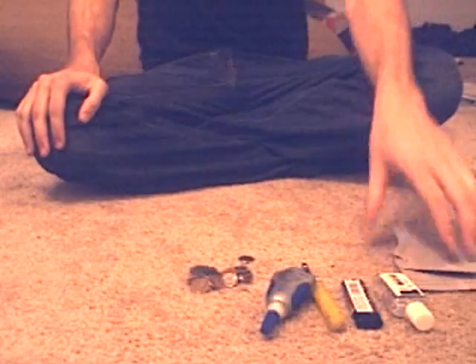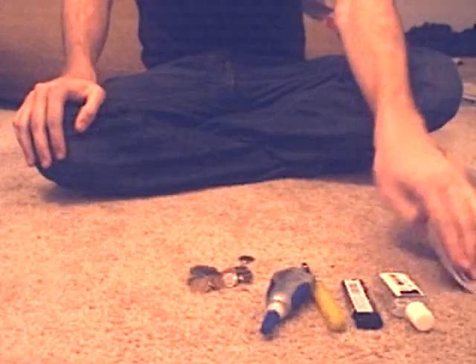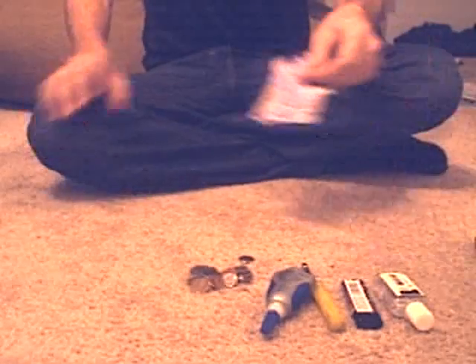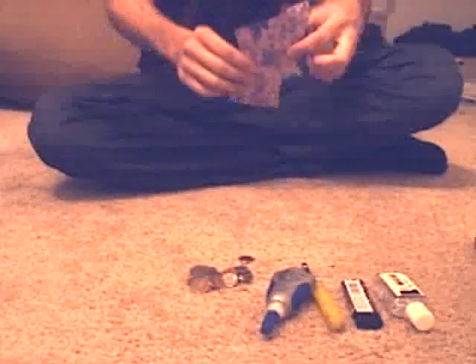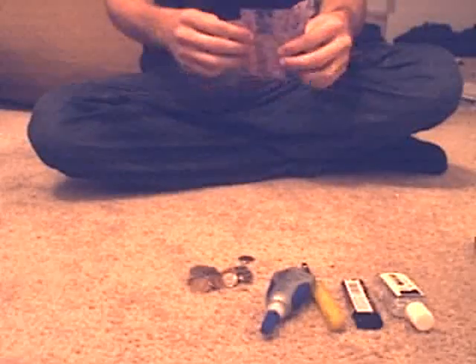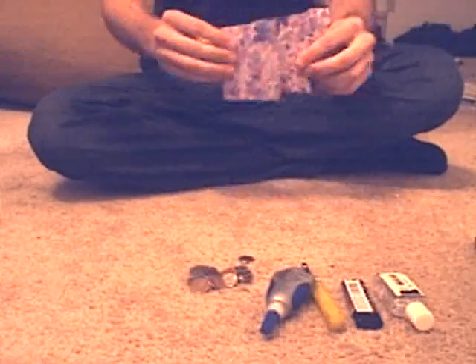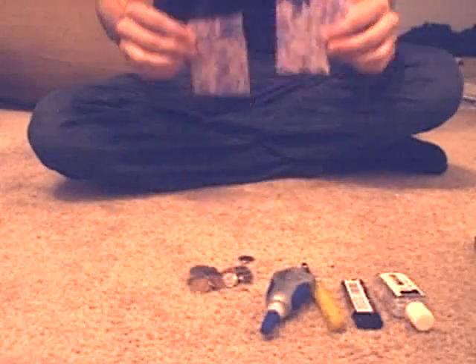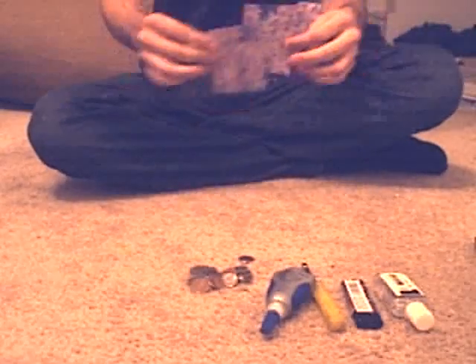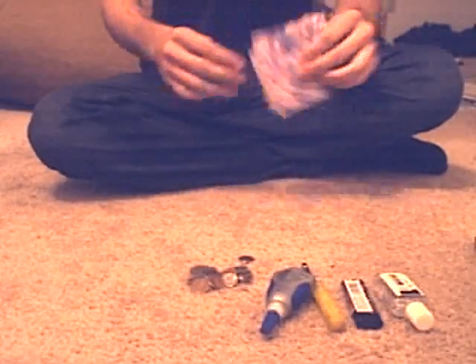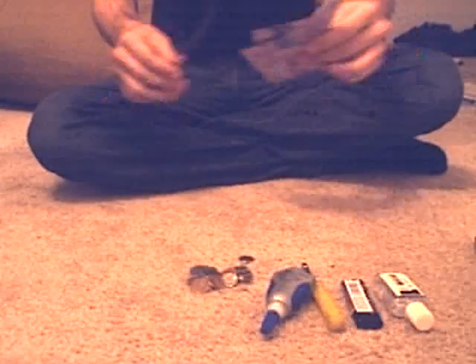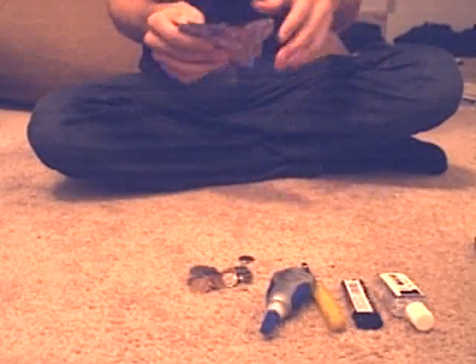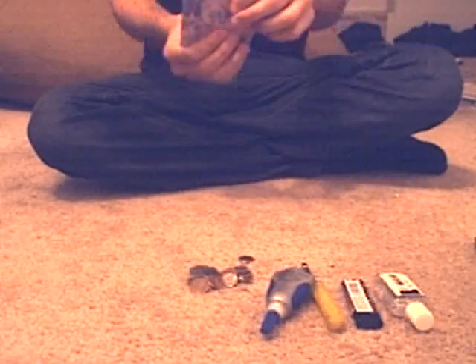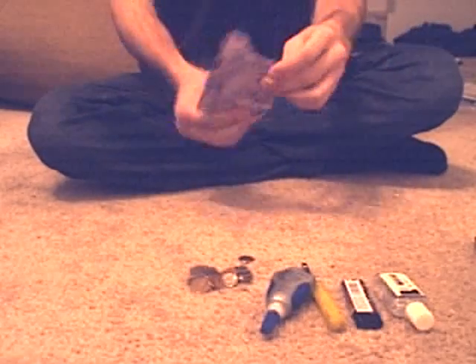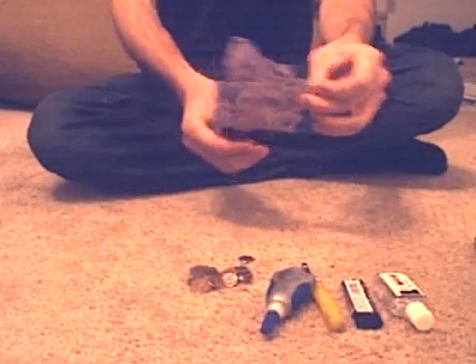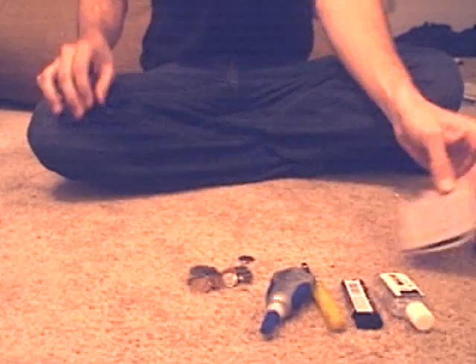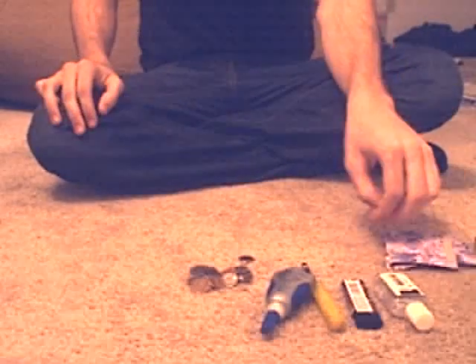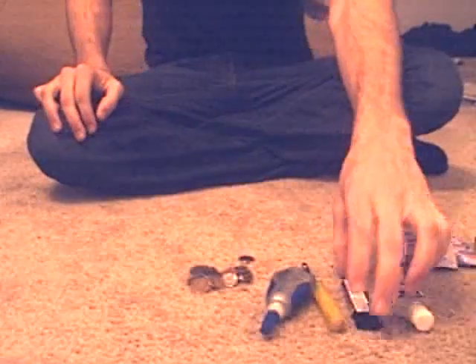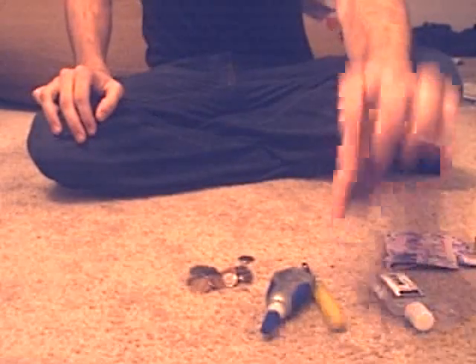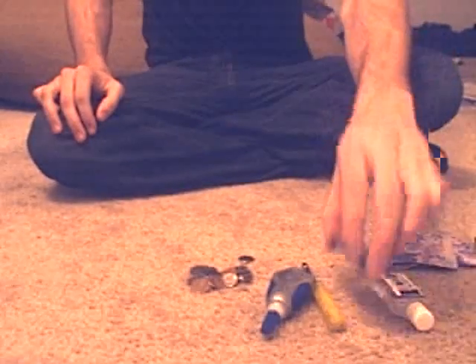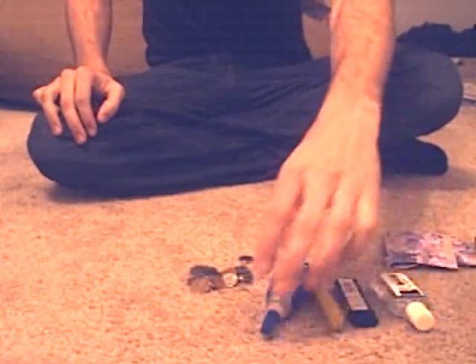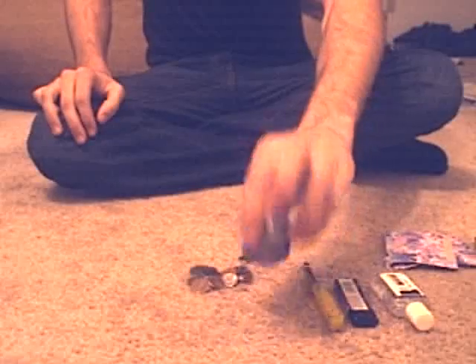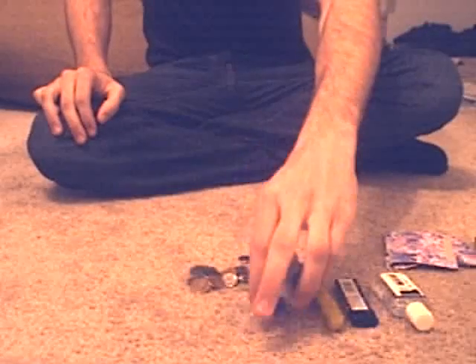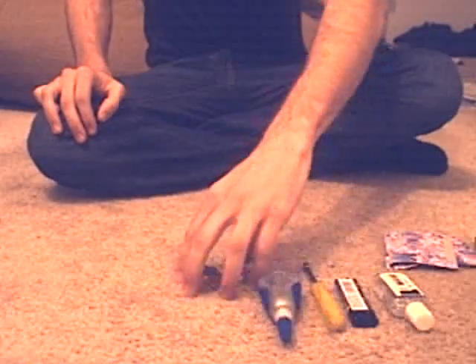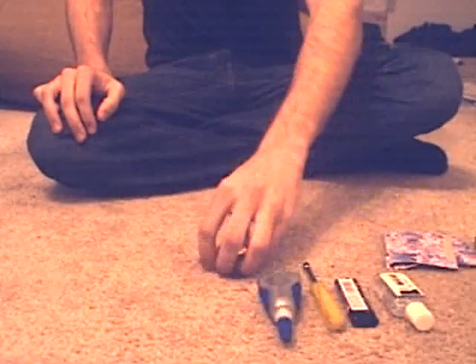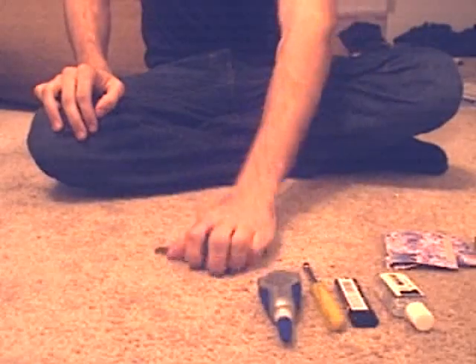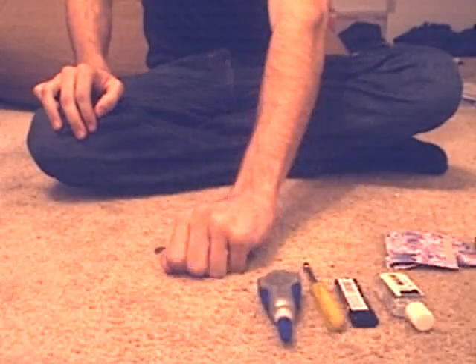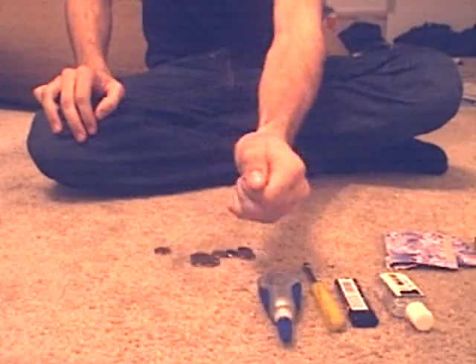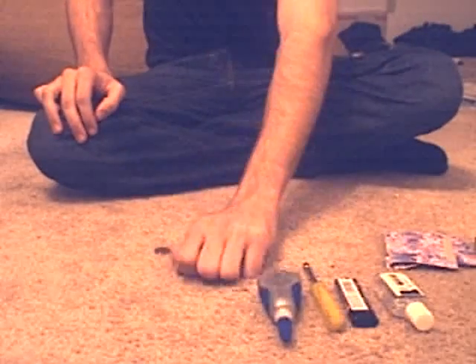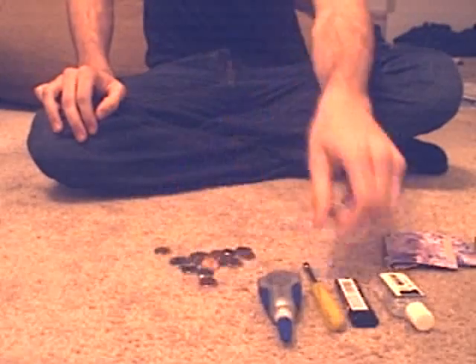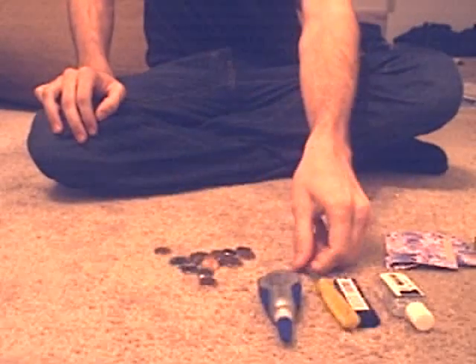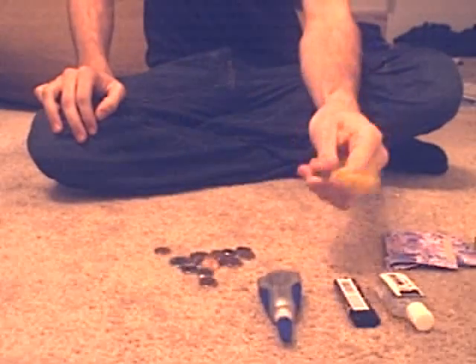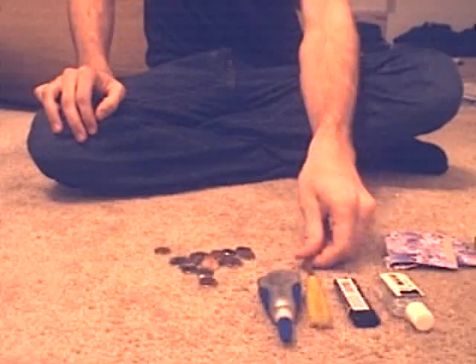You're going to need two pieces of cardboard, about three by three — it doesn't matter how straight they are, they can be very rigid as you can see. You're going to need a lighter, some super glue, a handful of change, and a screwdriver.